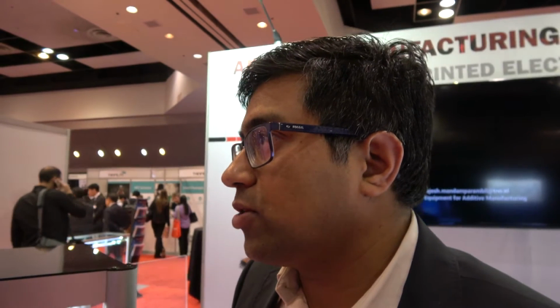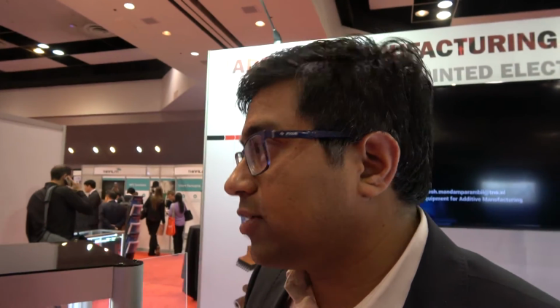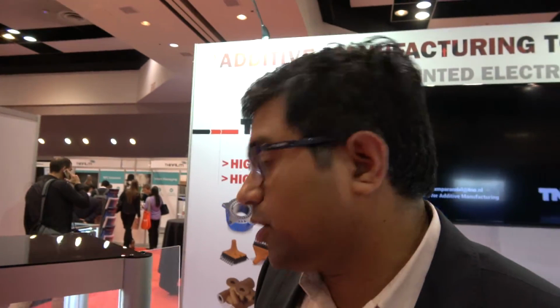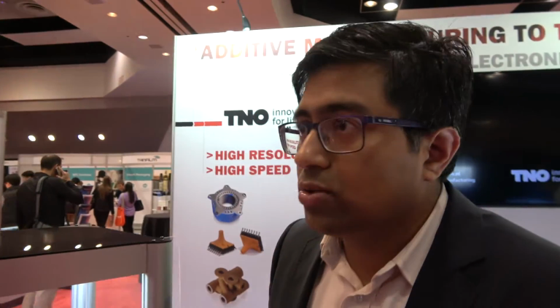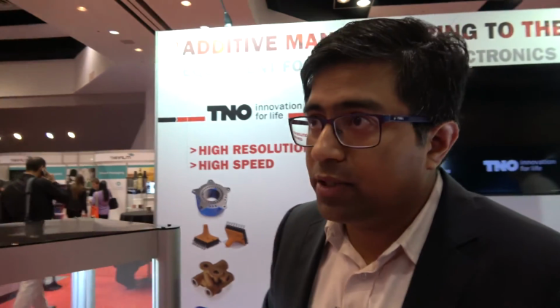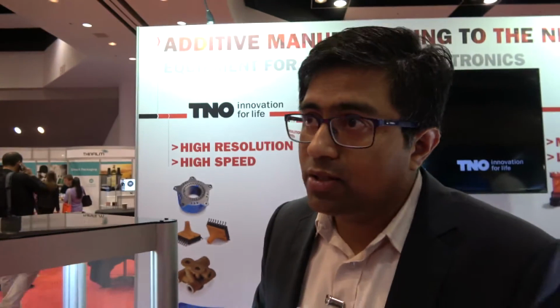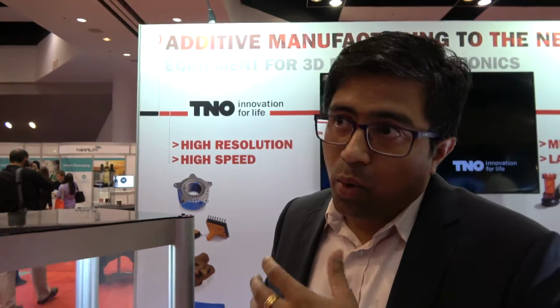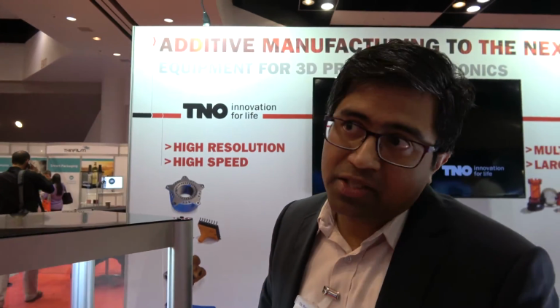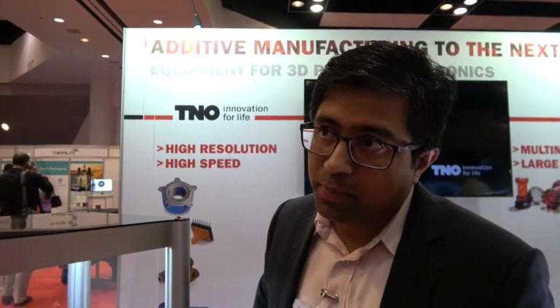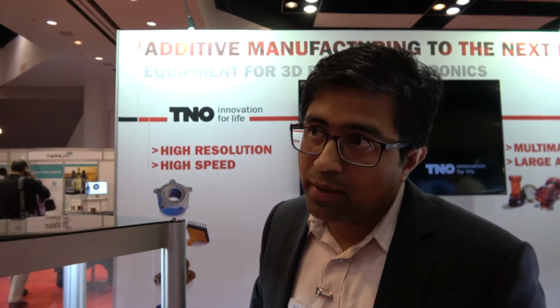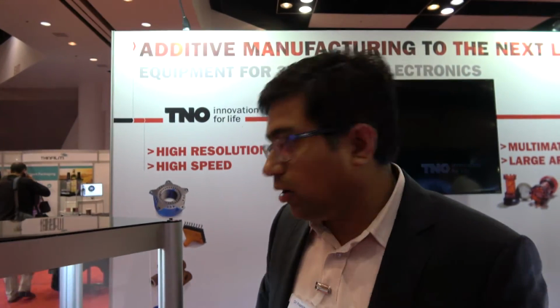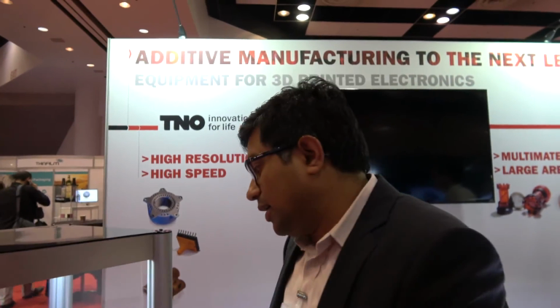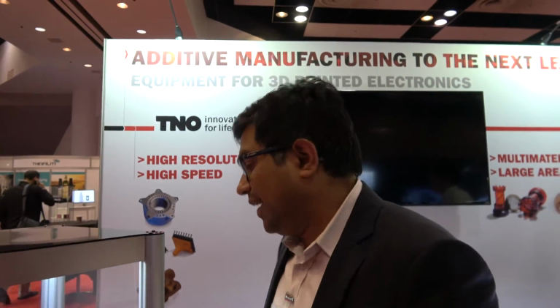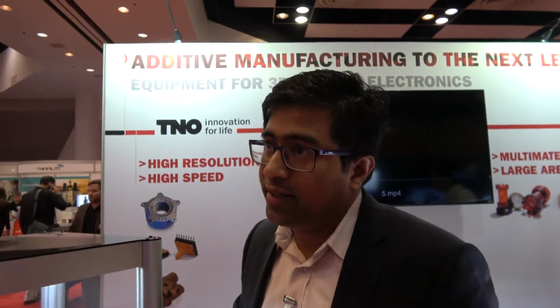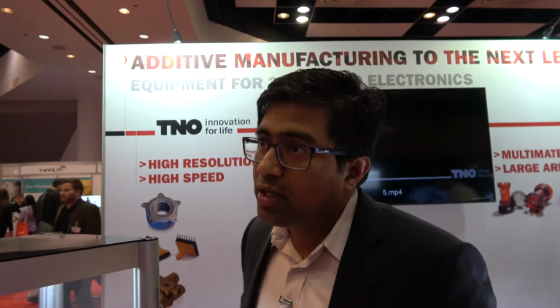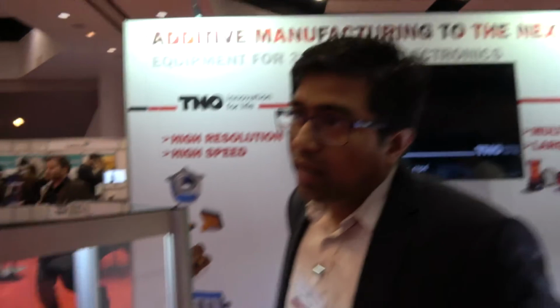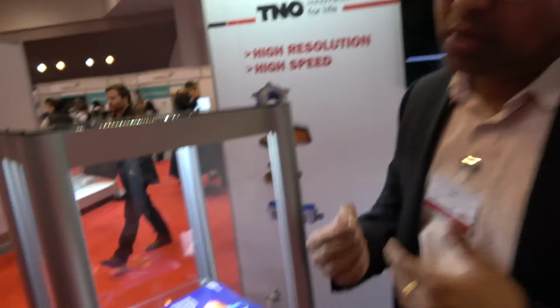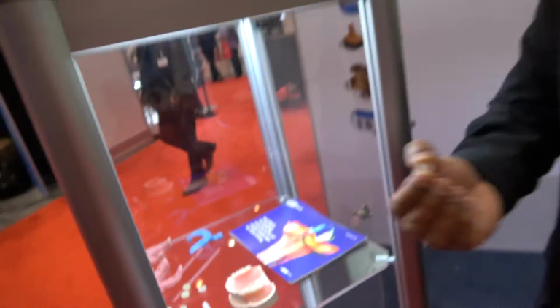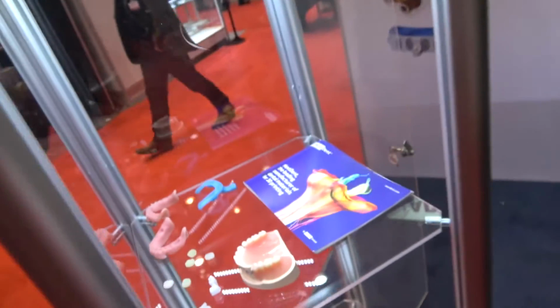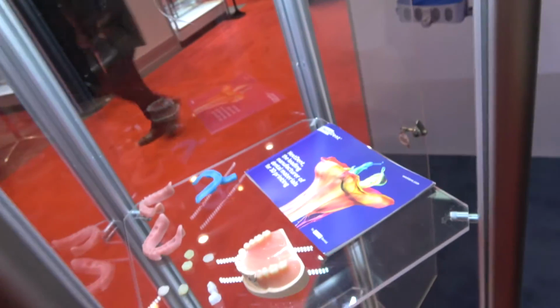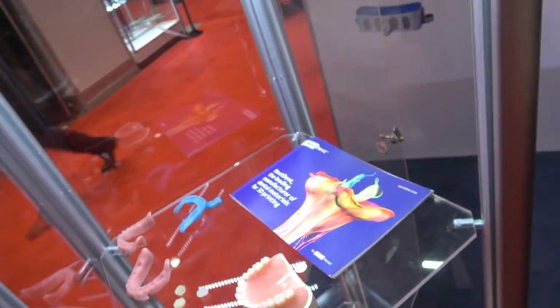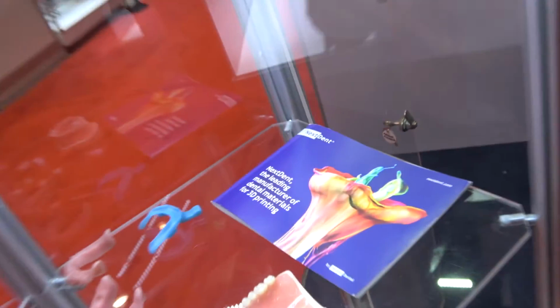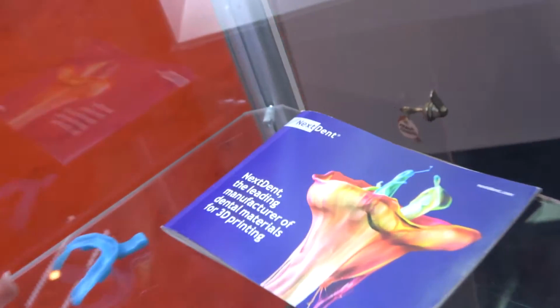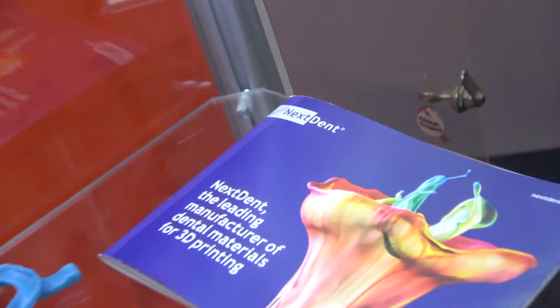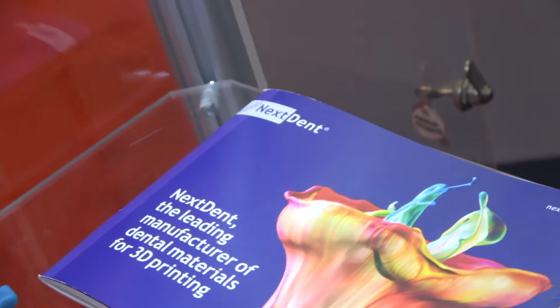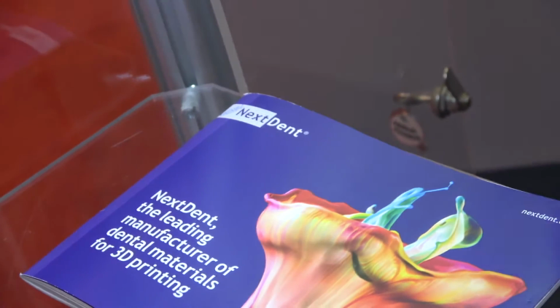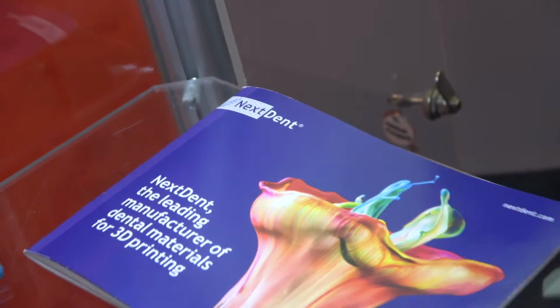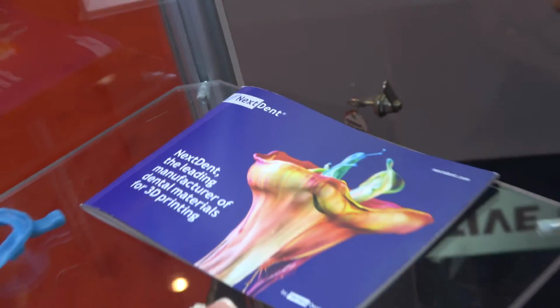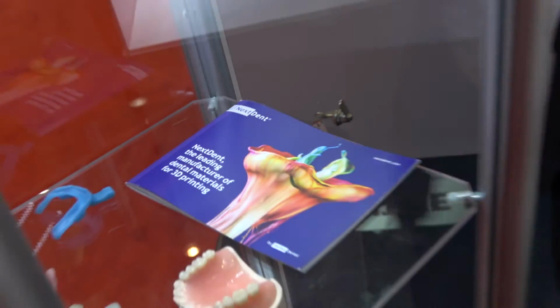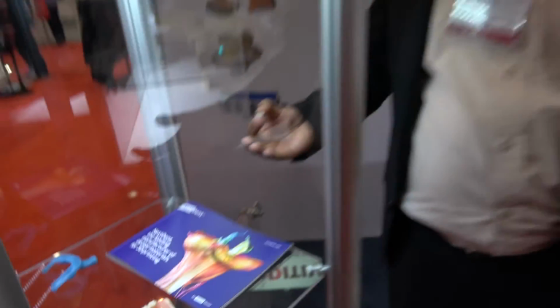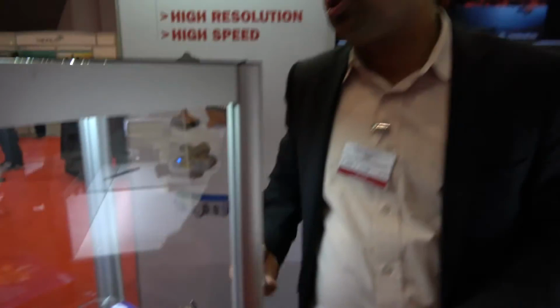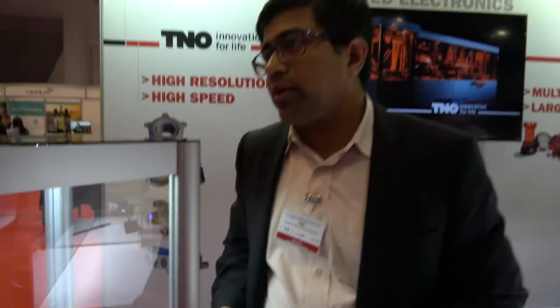This has been transferred to industry. Right now there are two companies involved: a material supplier called Next Dent, and a machine supplier called RapidShape, which is actually taking this technology into the market.